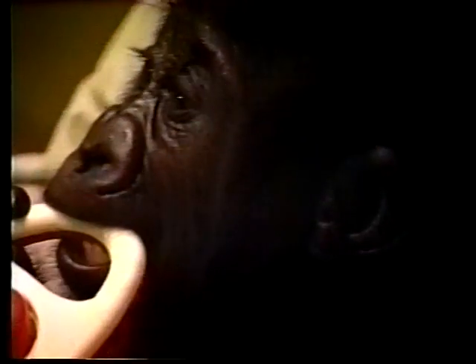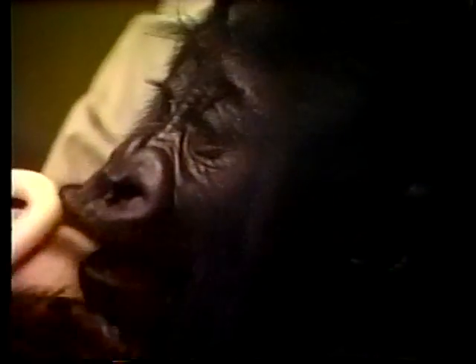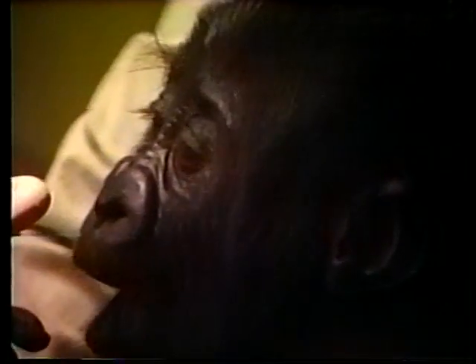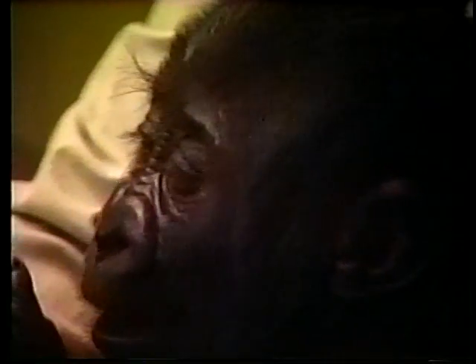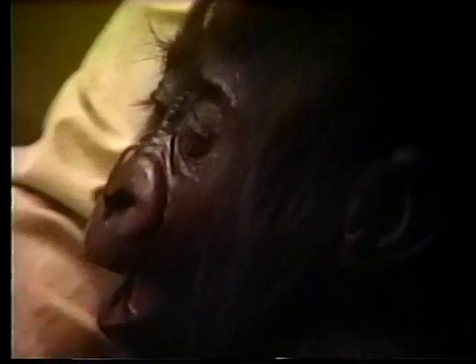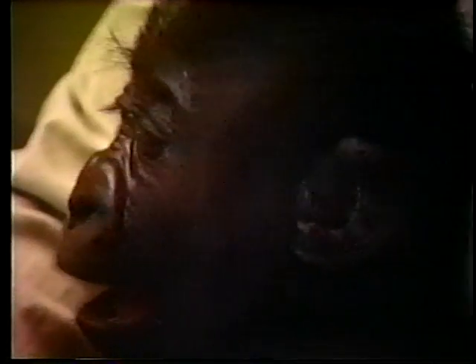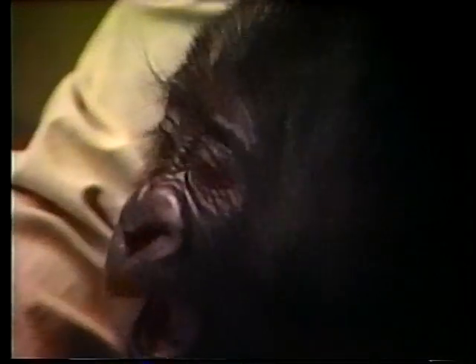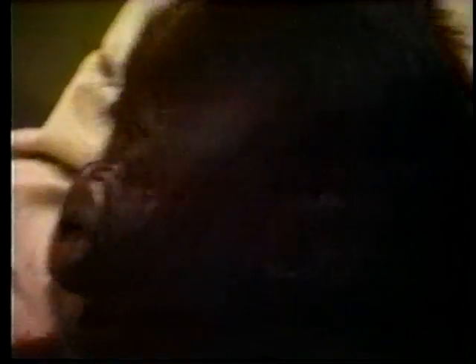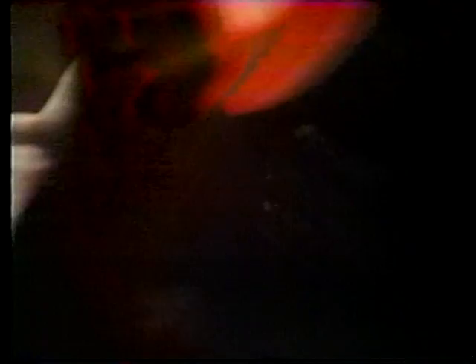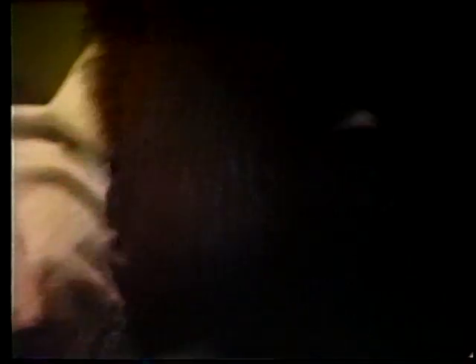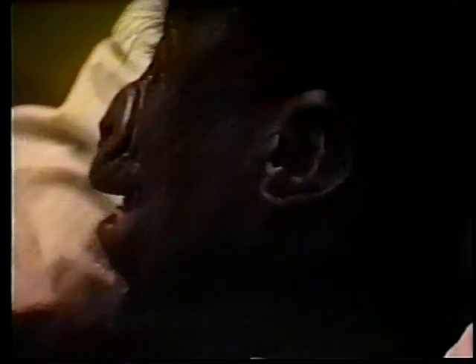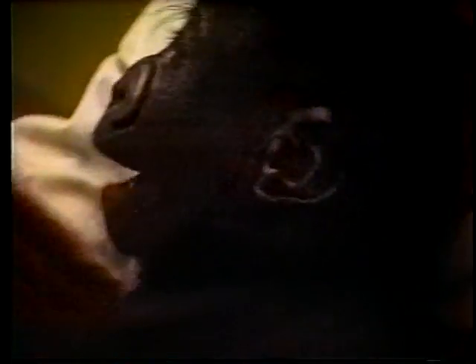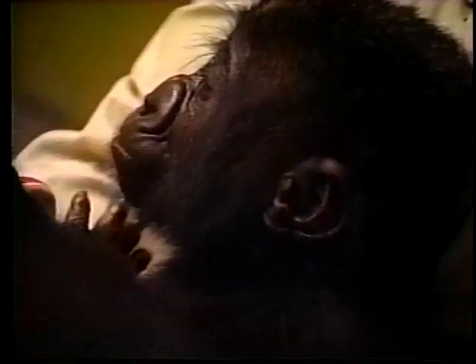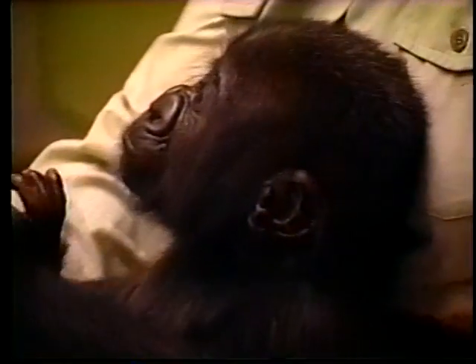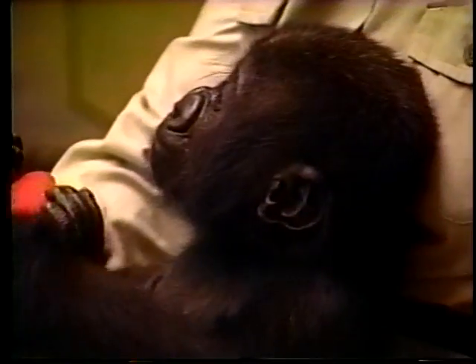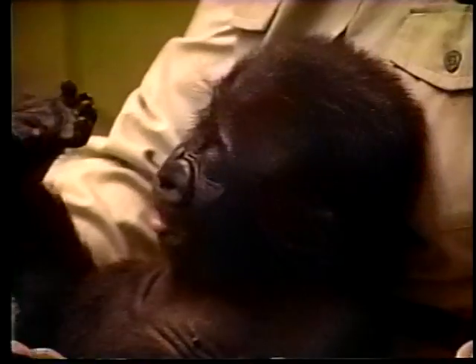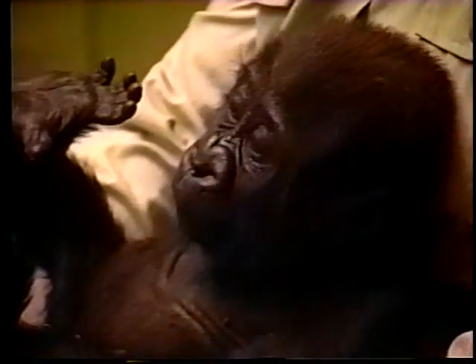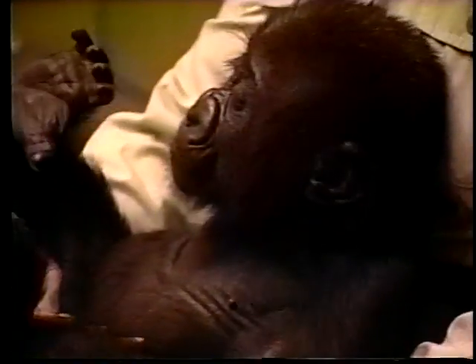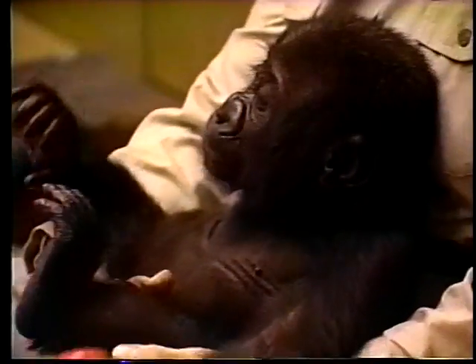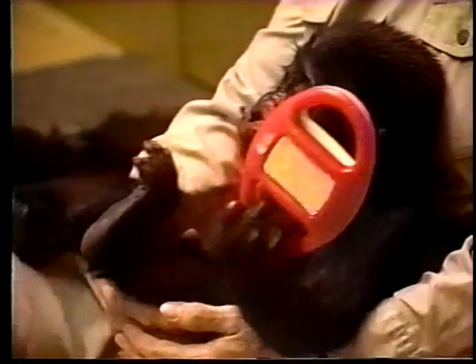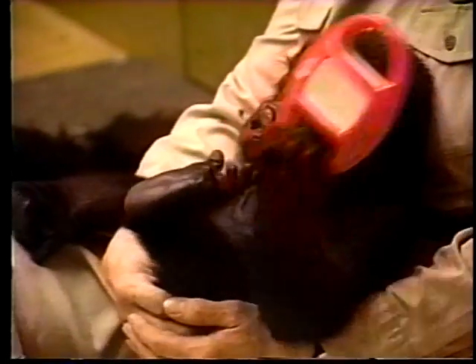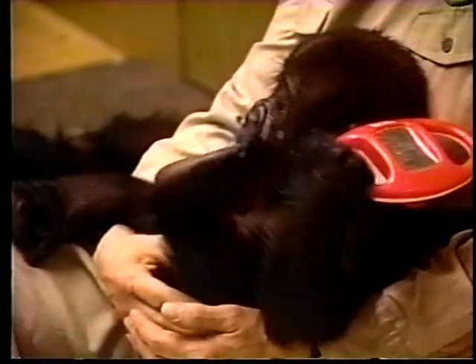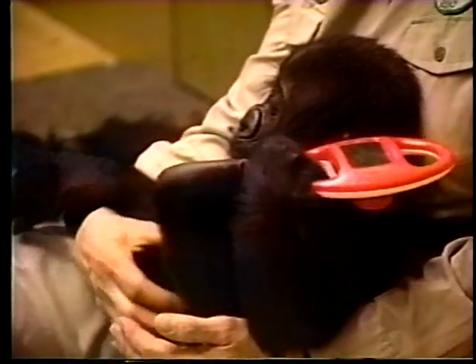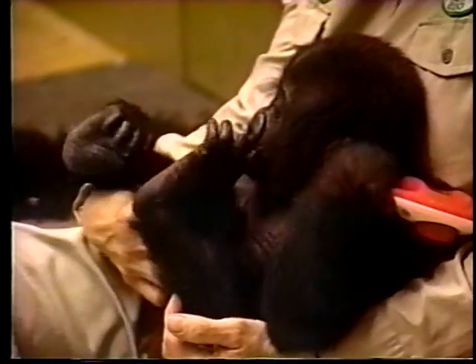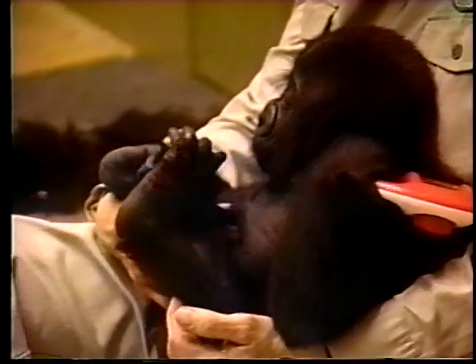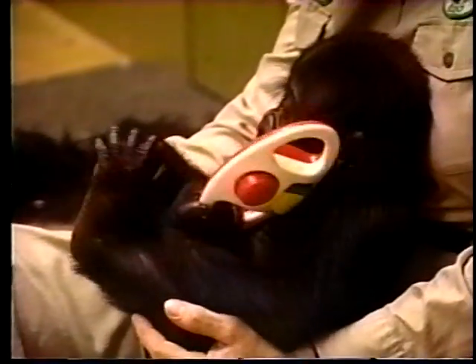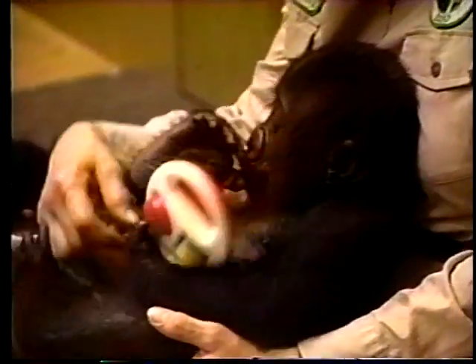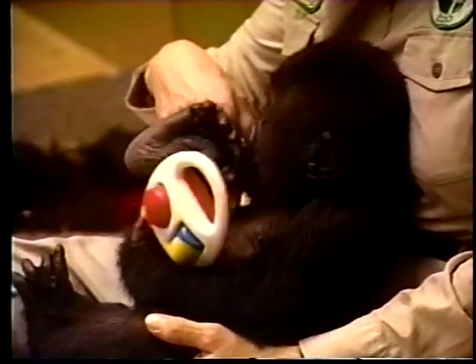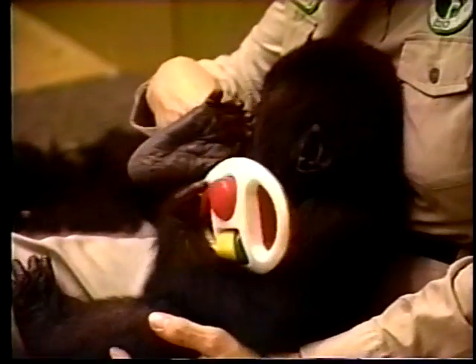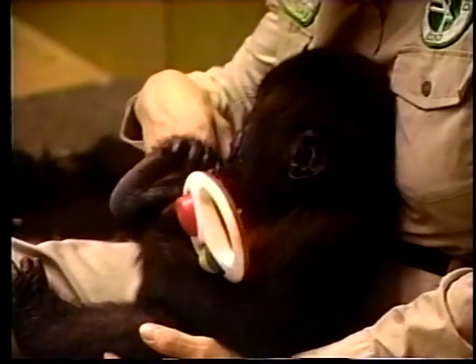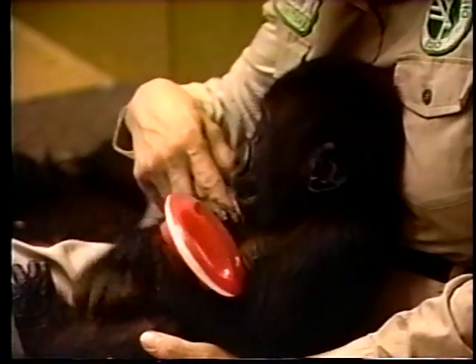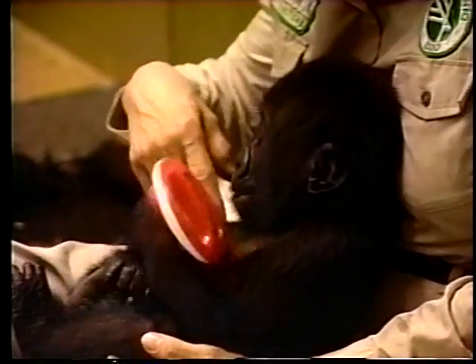Jomo's mother was unable to supply milk, so he was hand reared by the zoo staff, given much the same care and attention a human mother would provide for her child — looking after feeding and health needs, and making the young one feel secure.